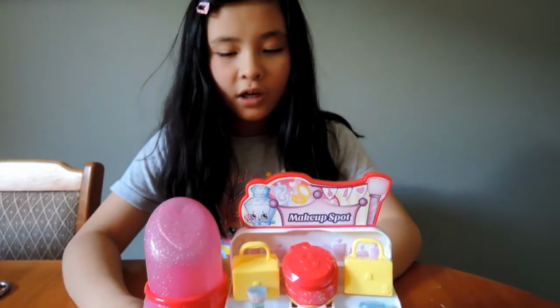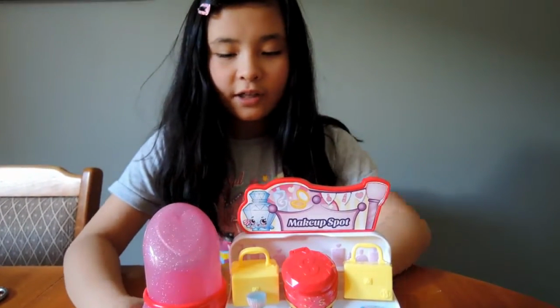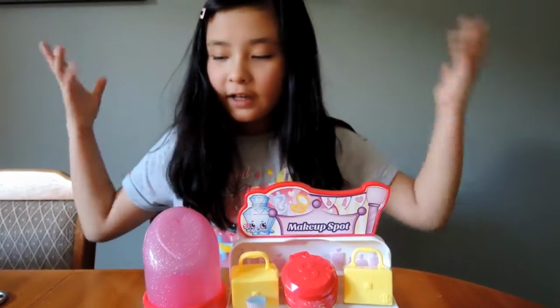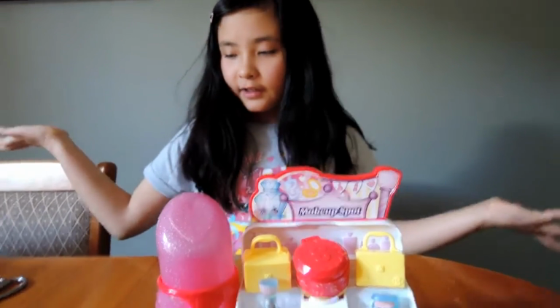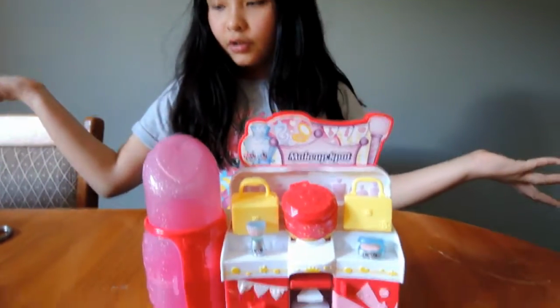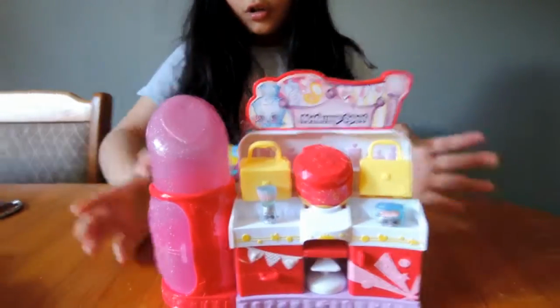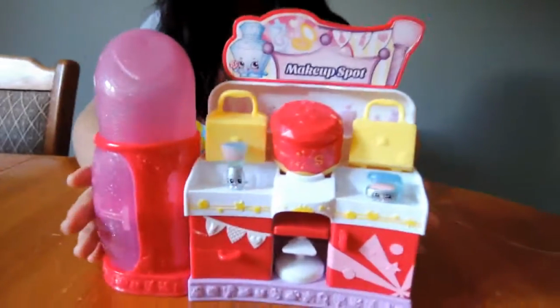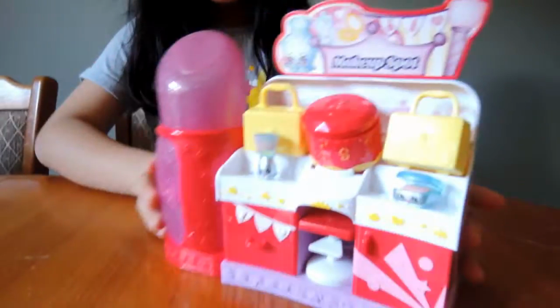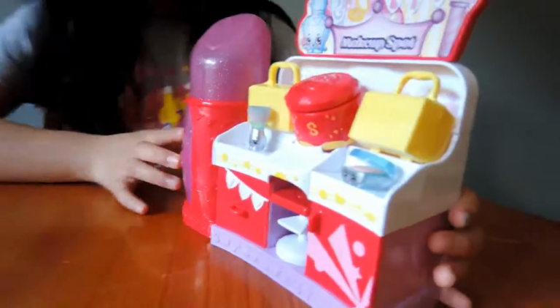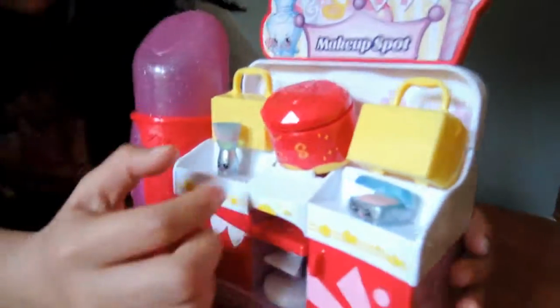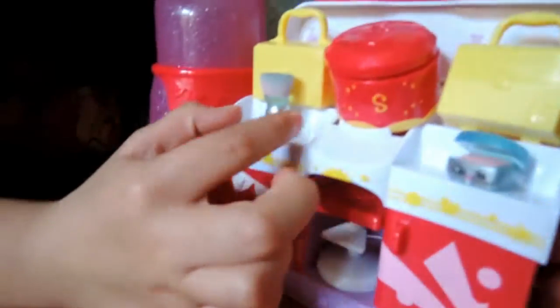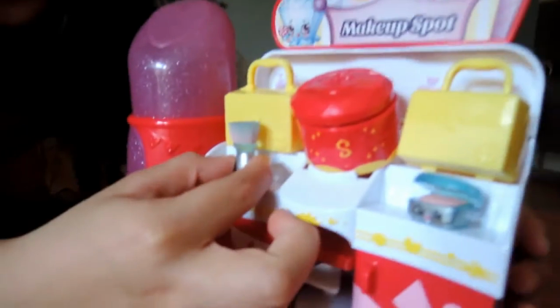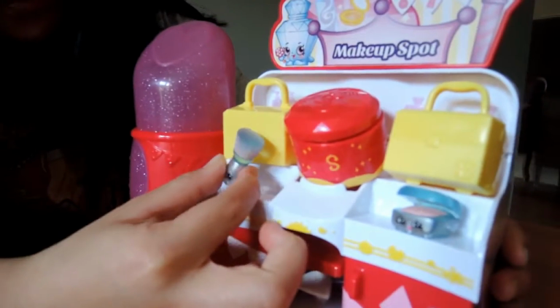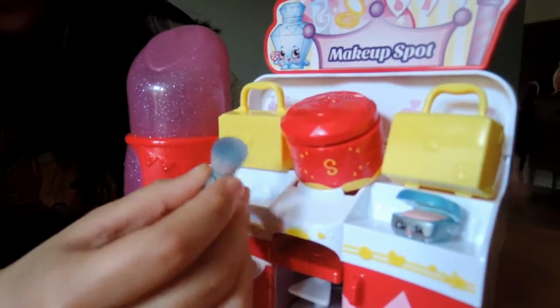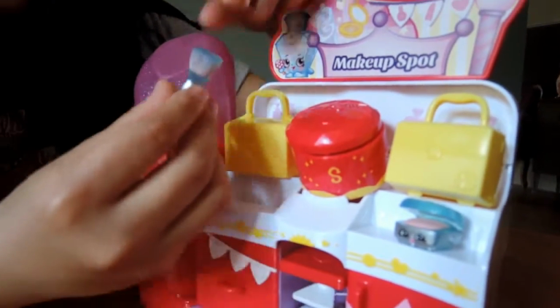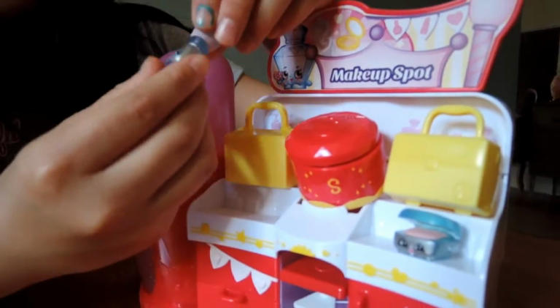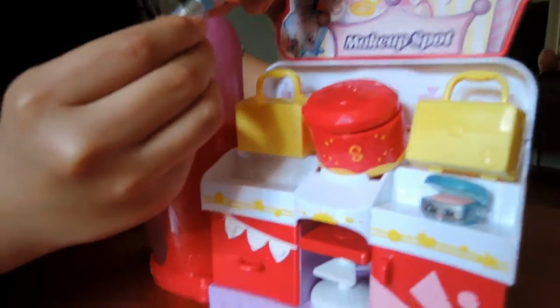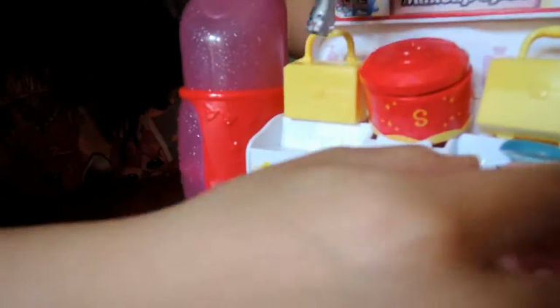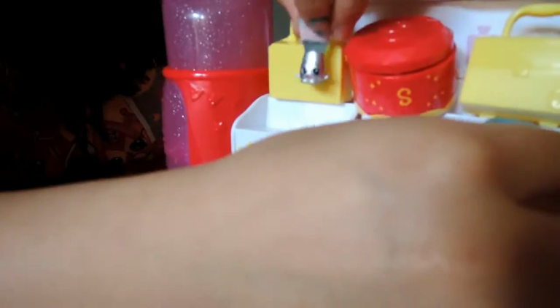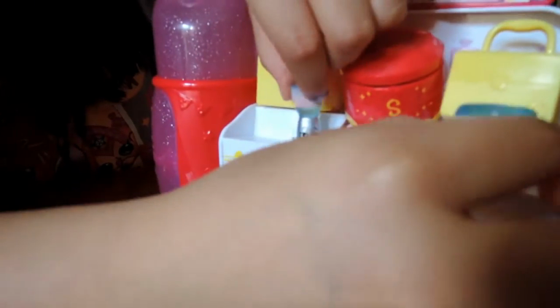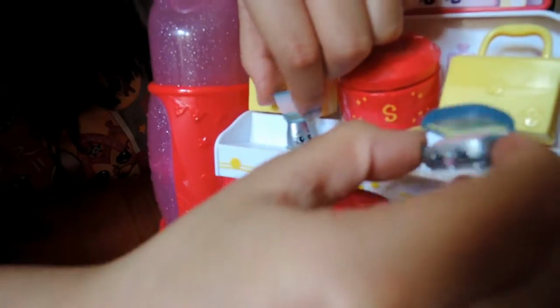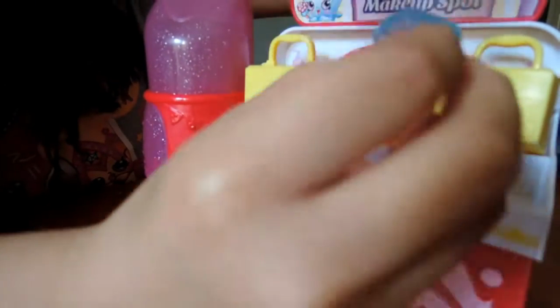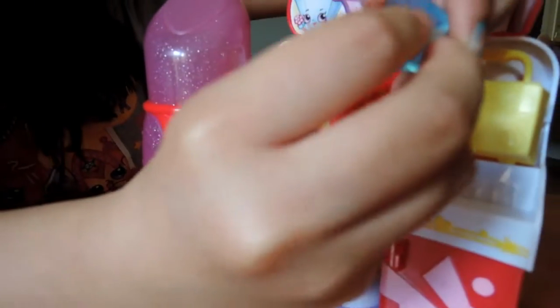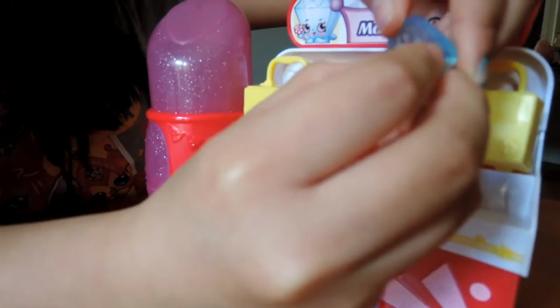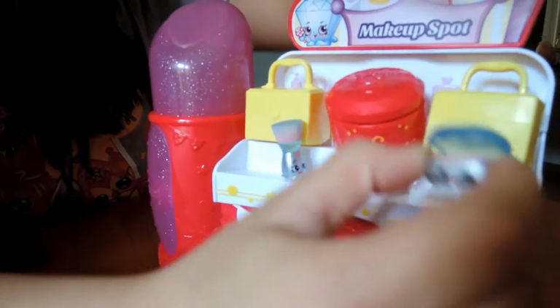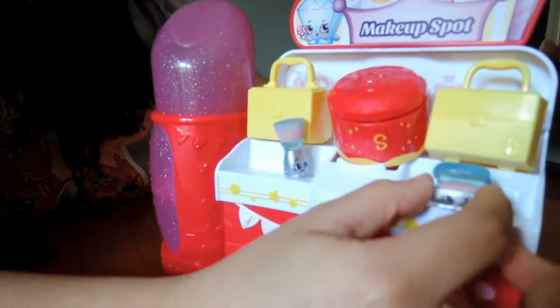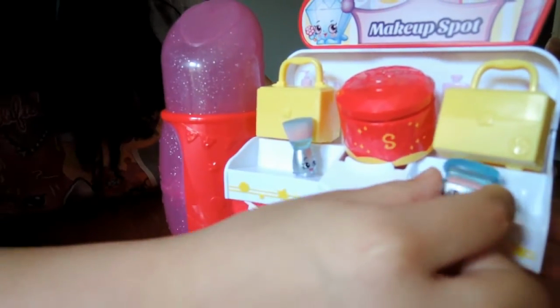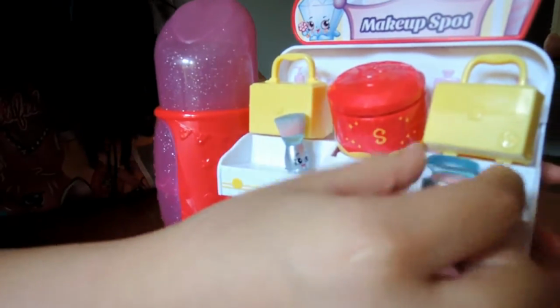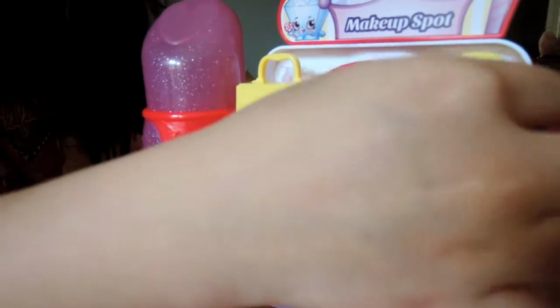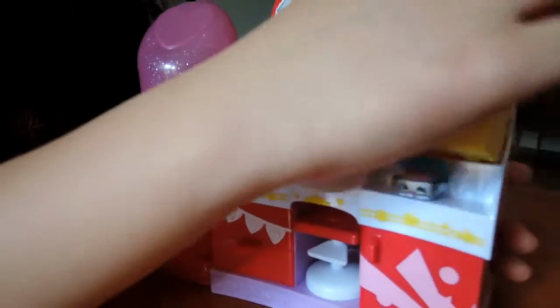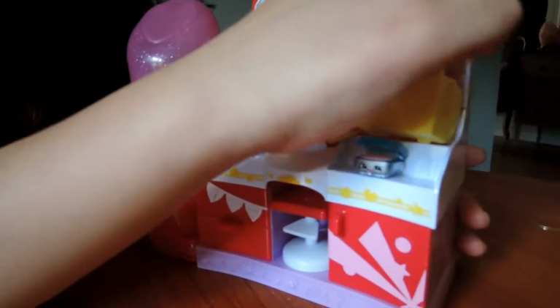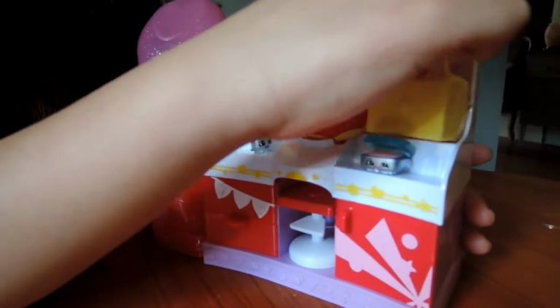Ta-da! Here's the whole look. It comes in two — it's just a Shopkins makeup brush and a blush palette. A one-in-one brush palette.